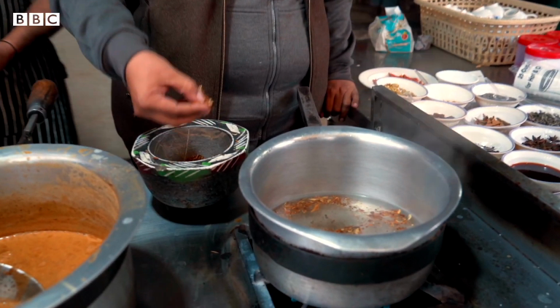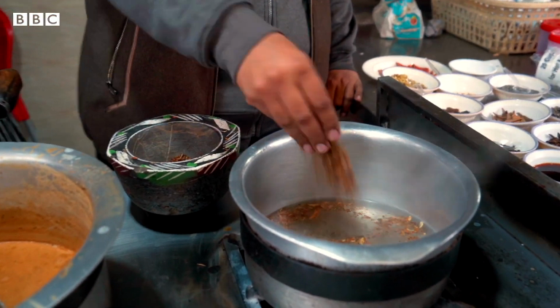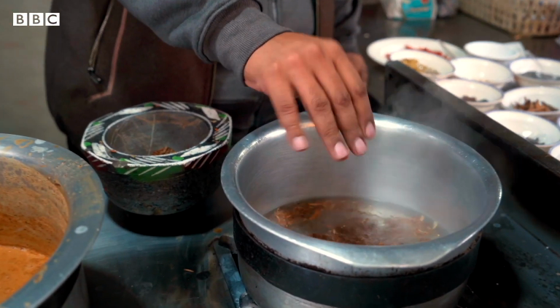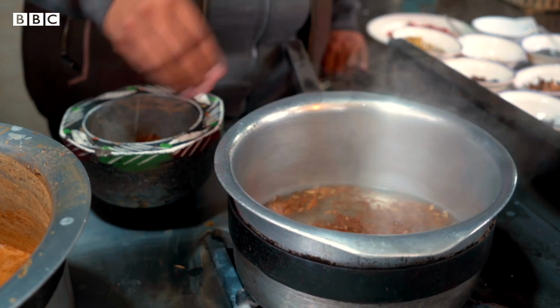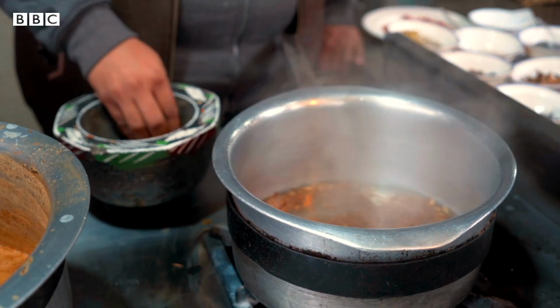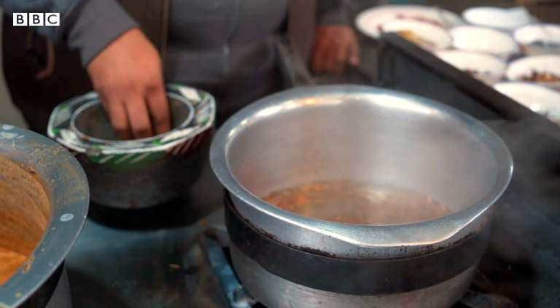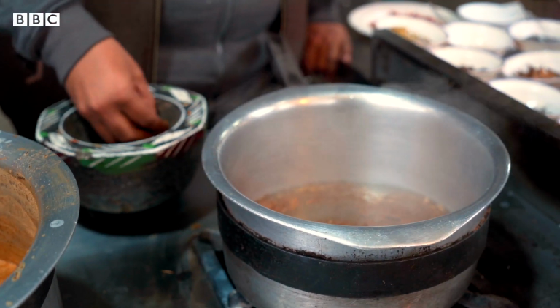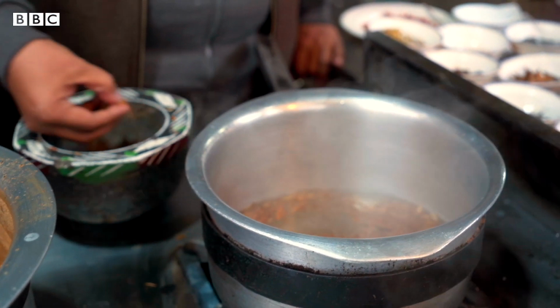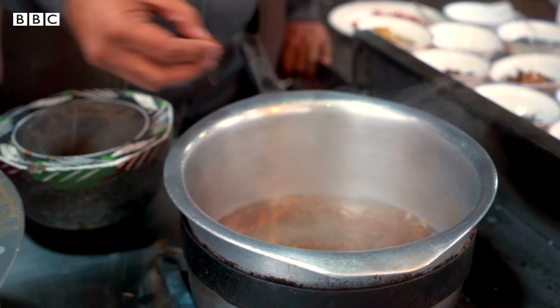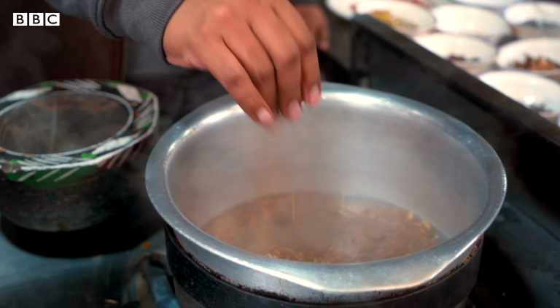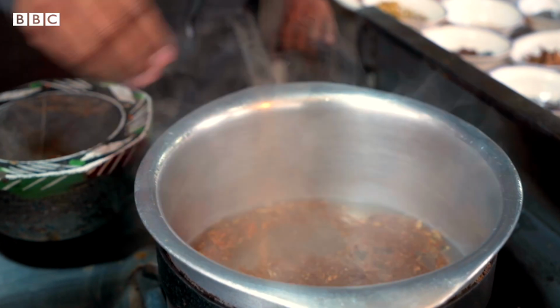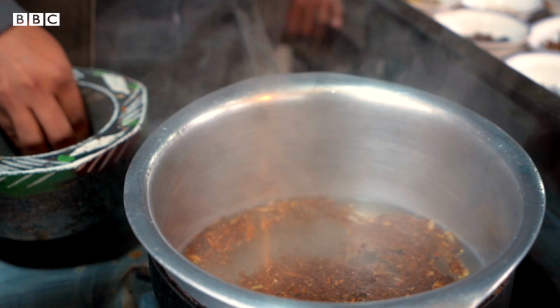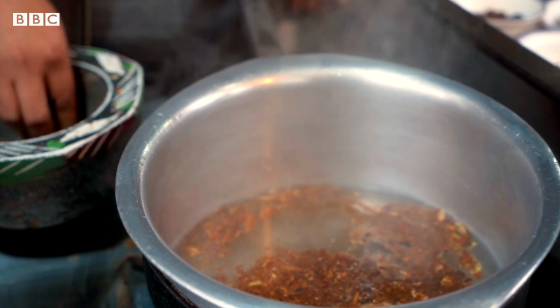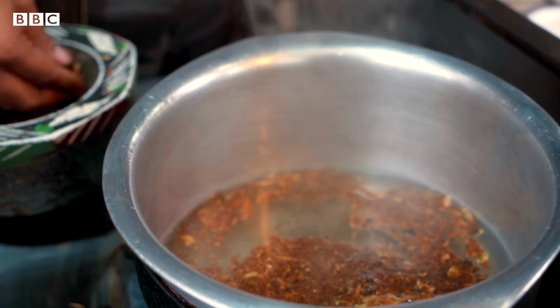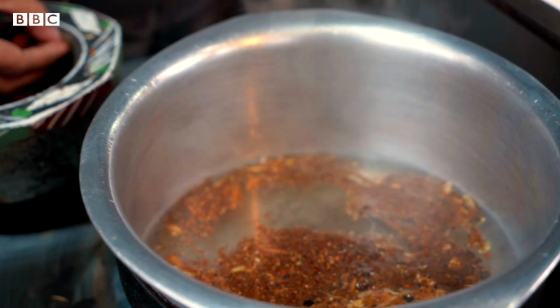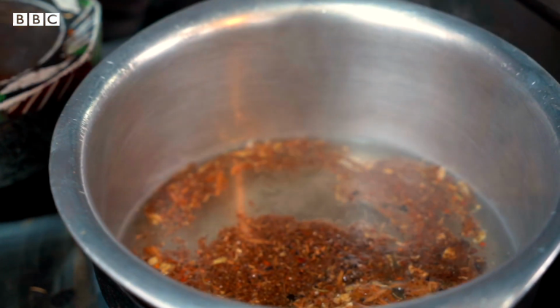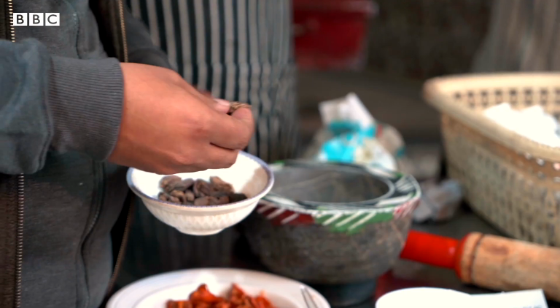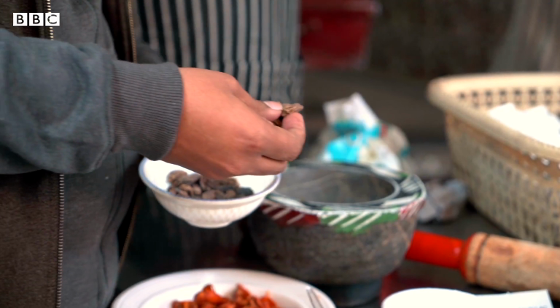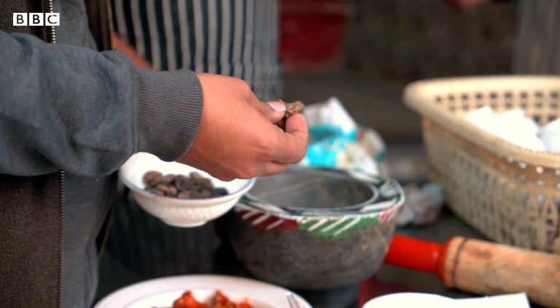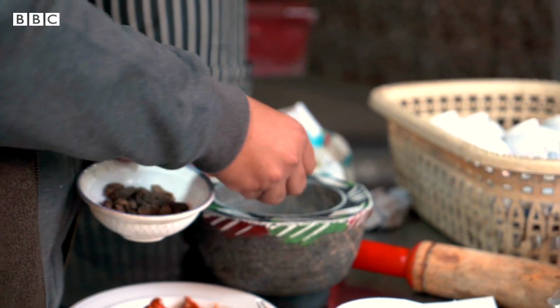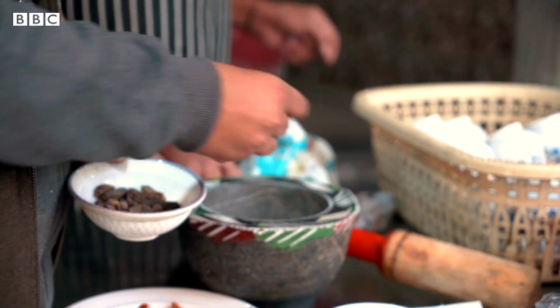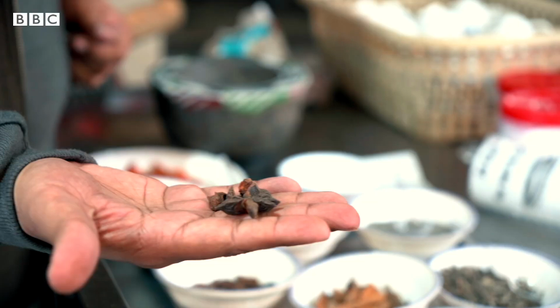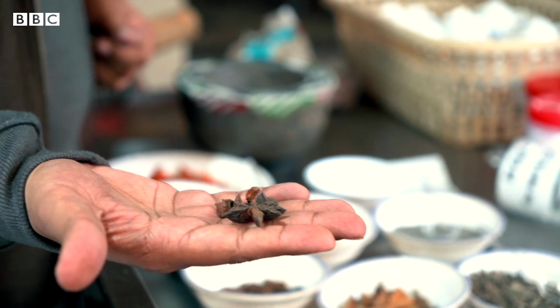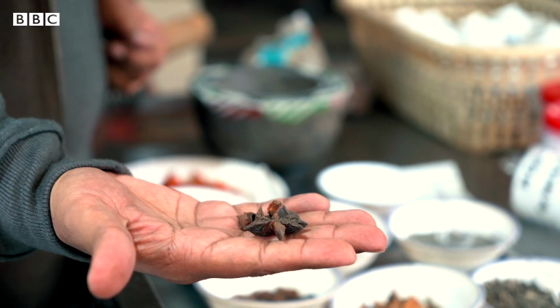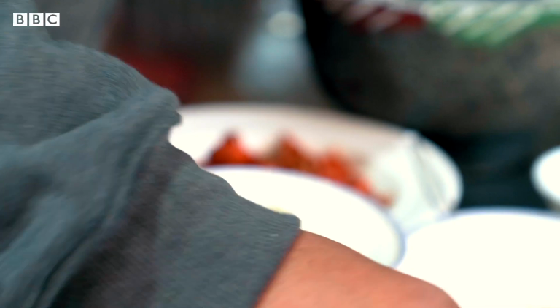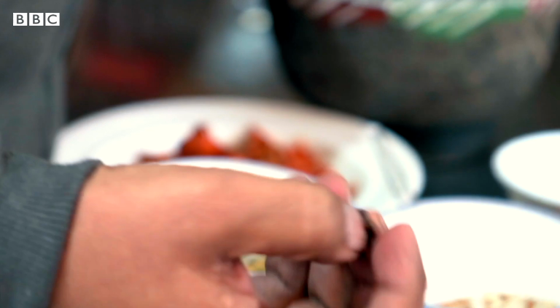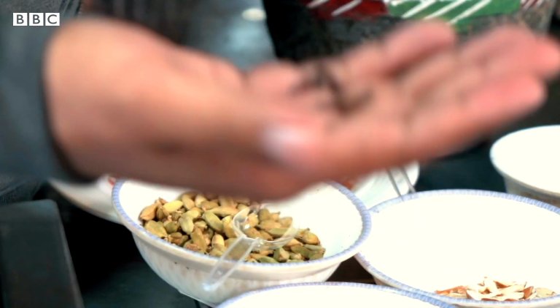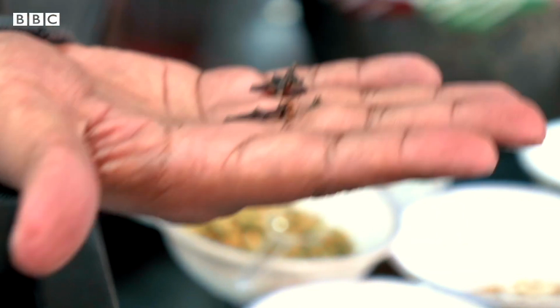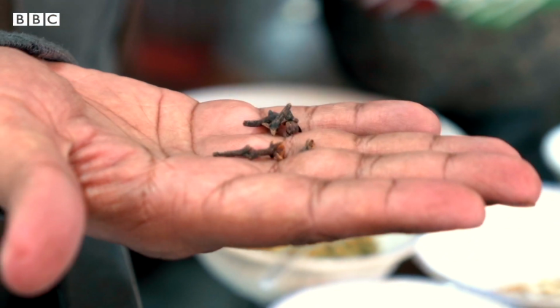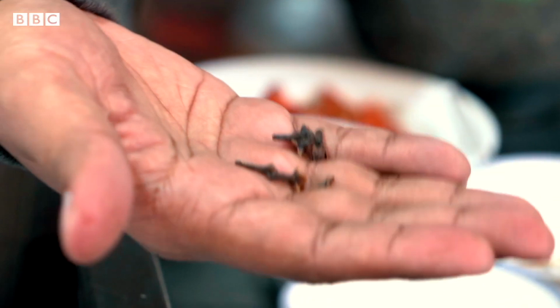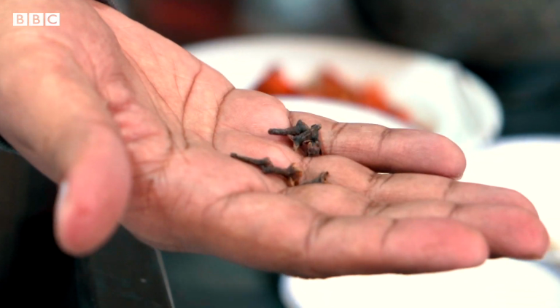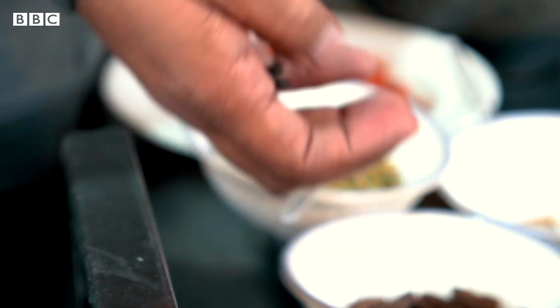First of all, we take some water. We add long (cloves). We add Kashmiri Chai tea.